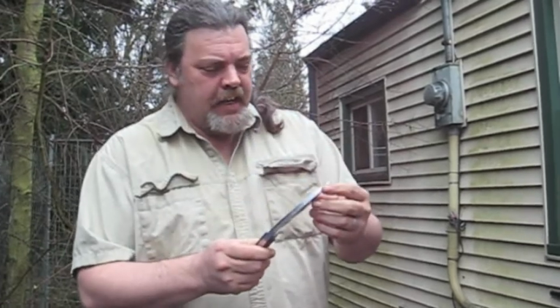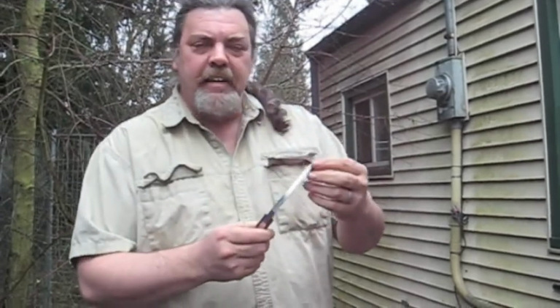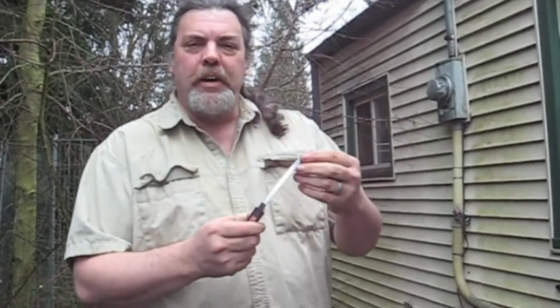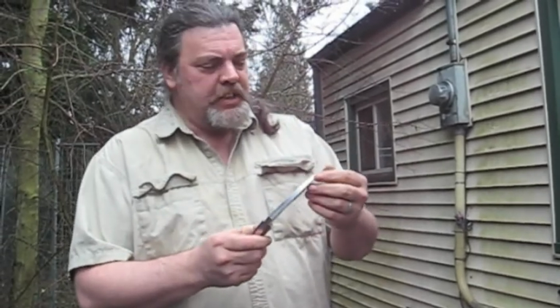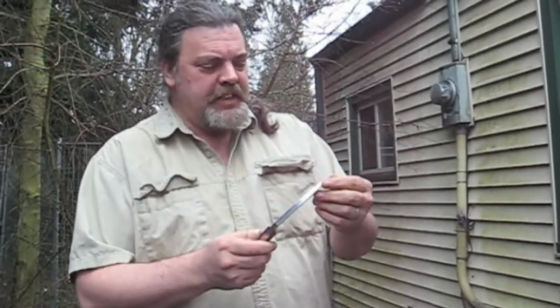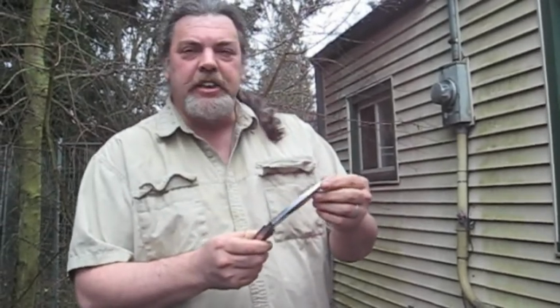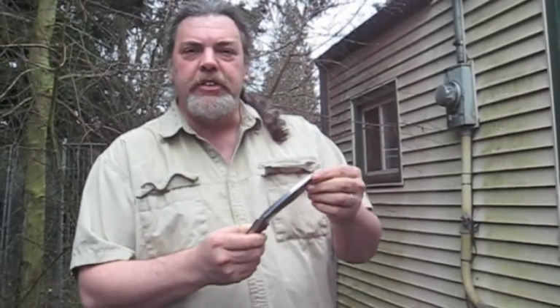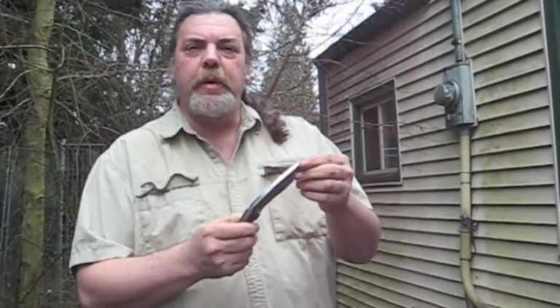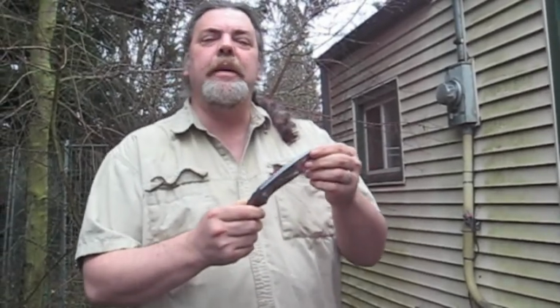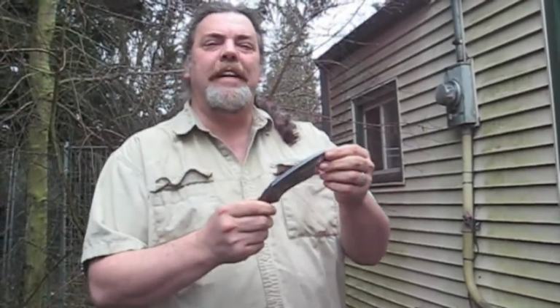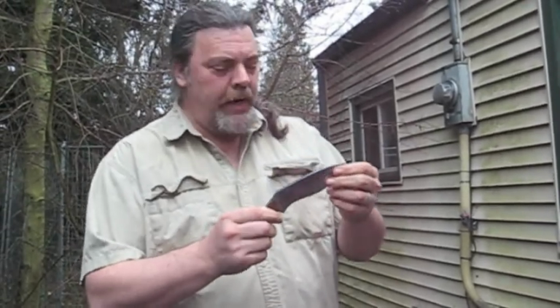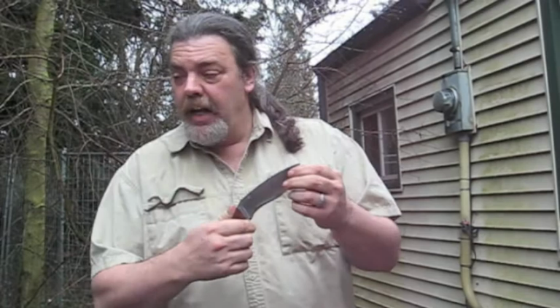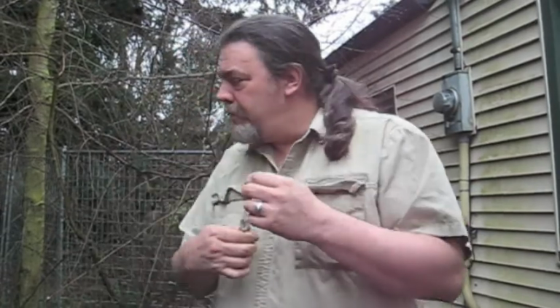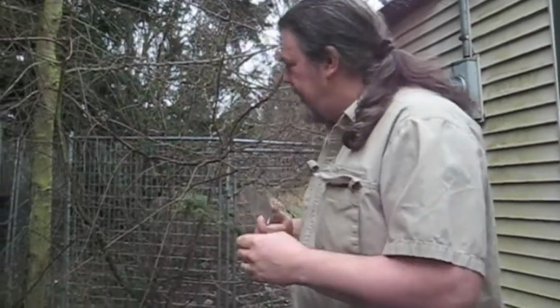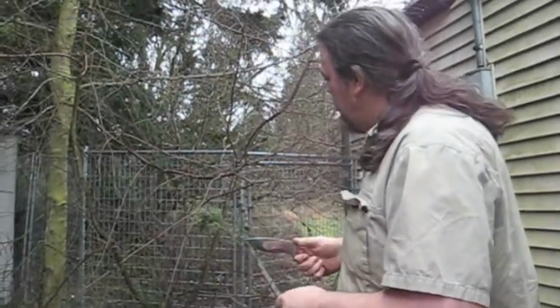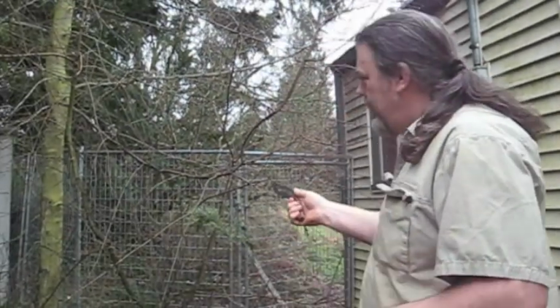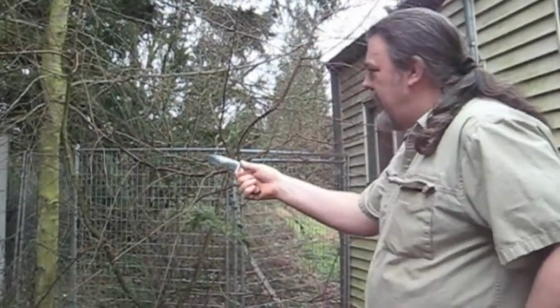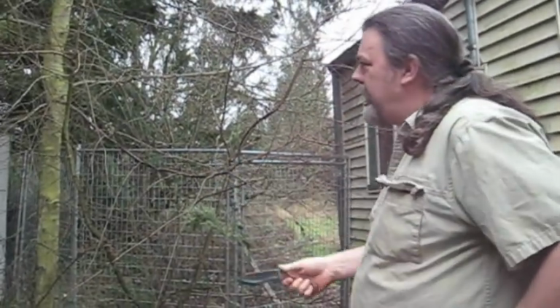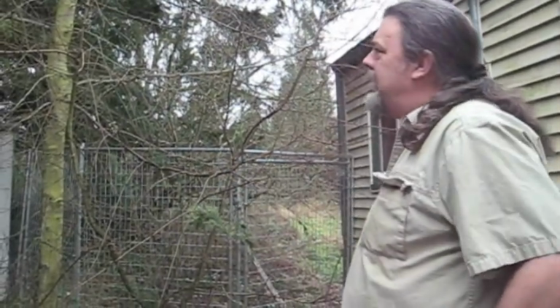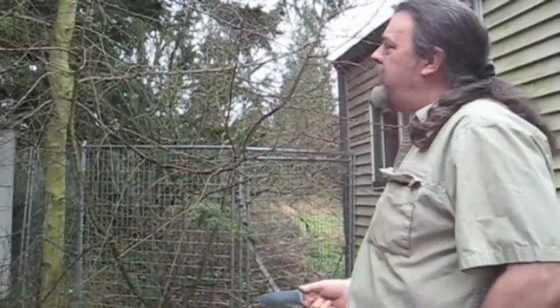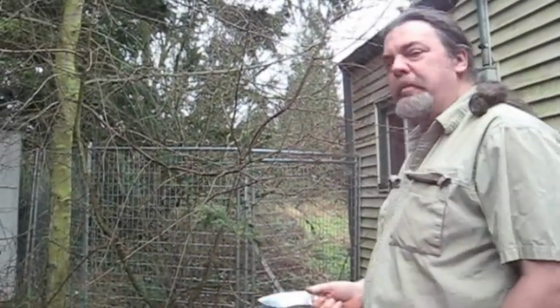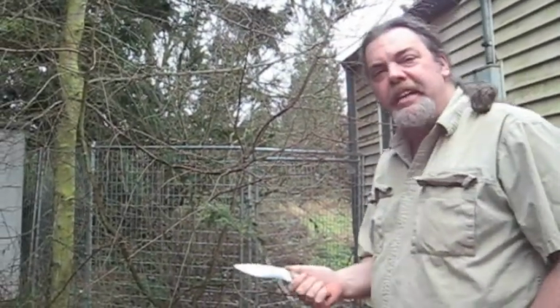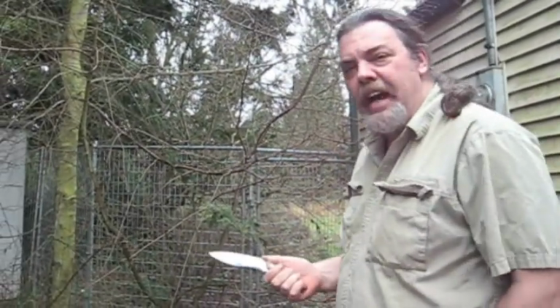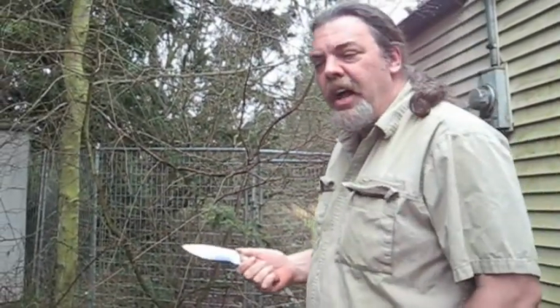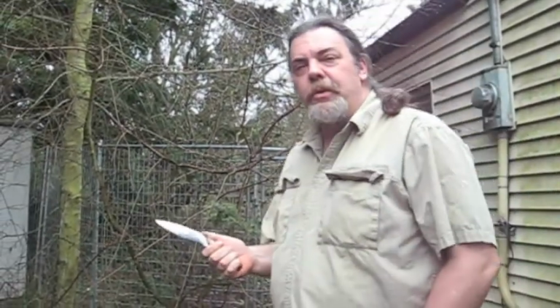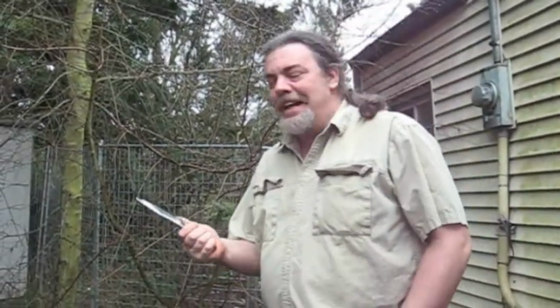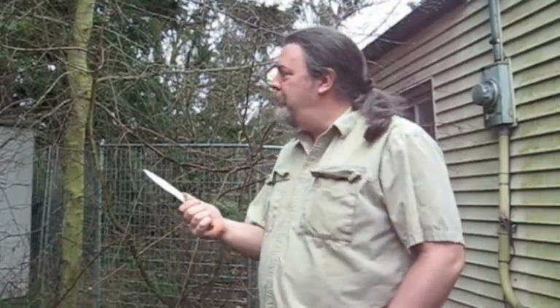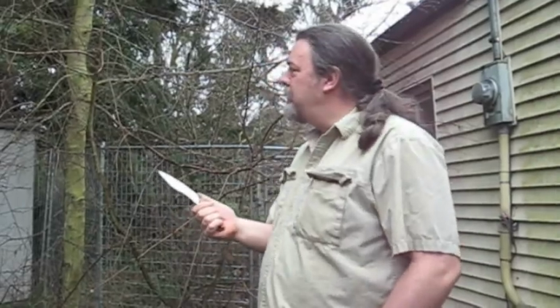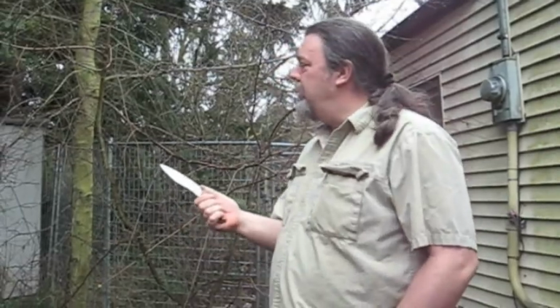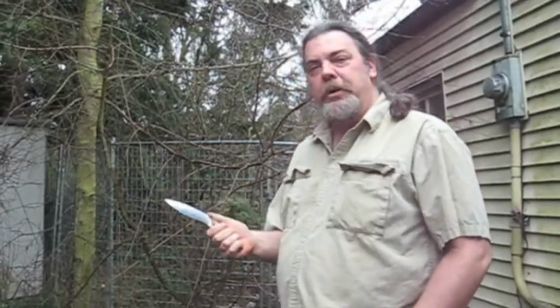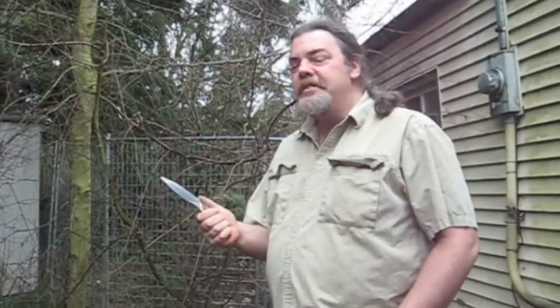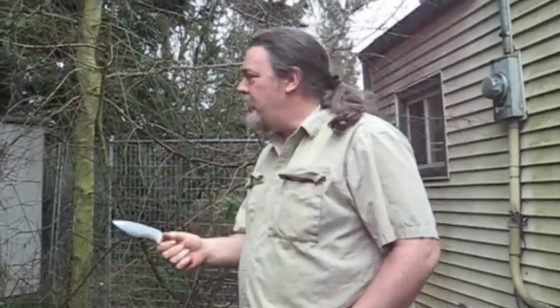I have to wonder if such a thing is actually useful, so we are going to find out by taking apart a couple of little trees here that I've been meaning to take down for the last two years or so. Let's get started.